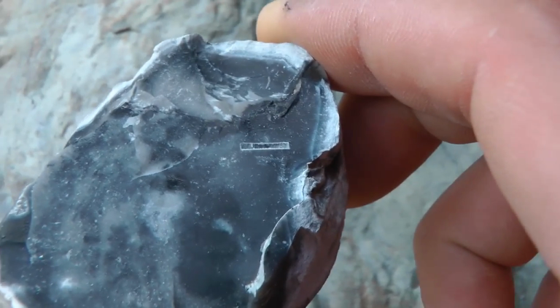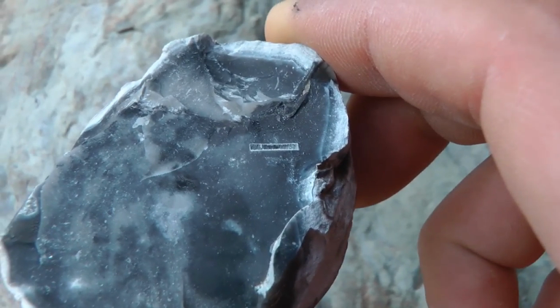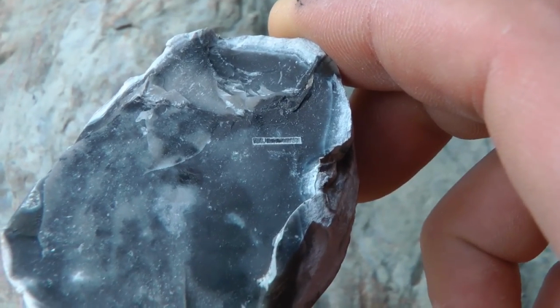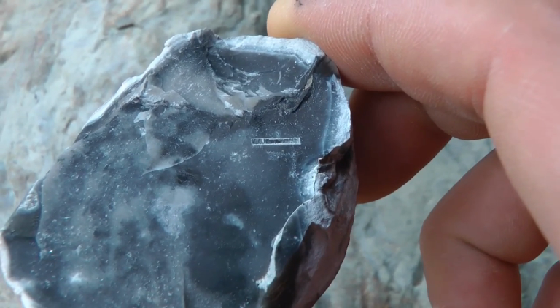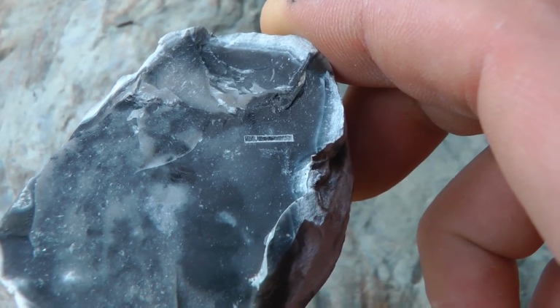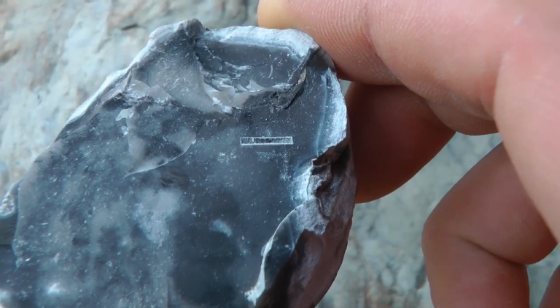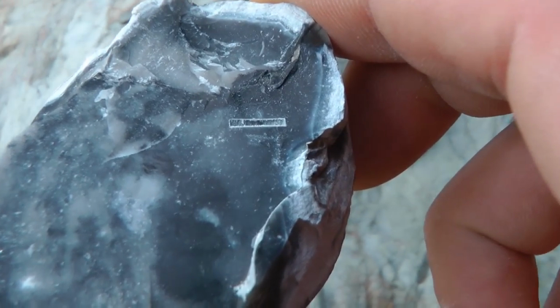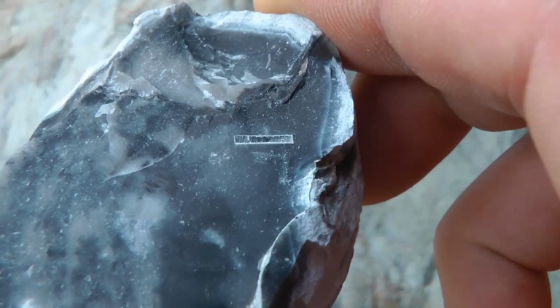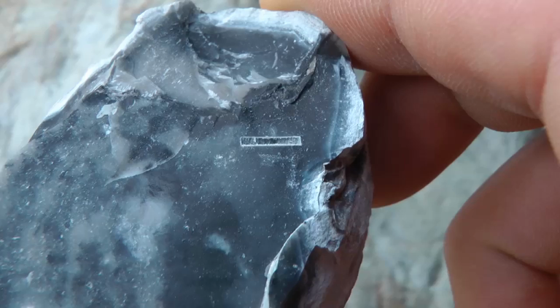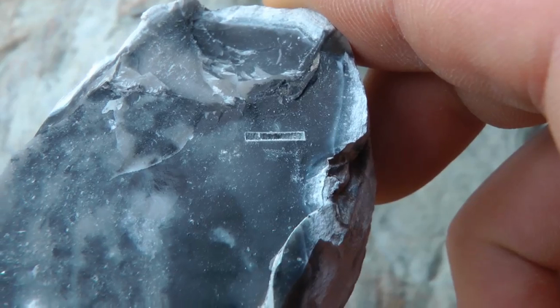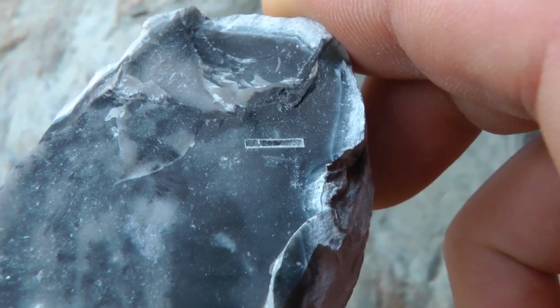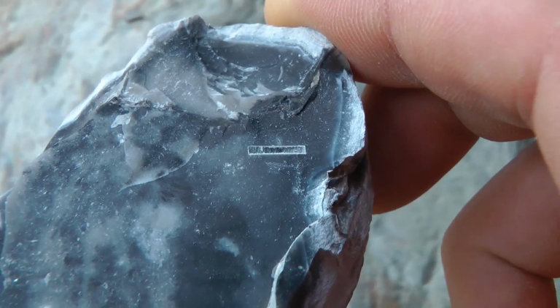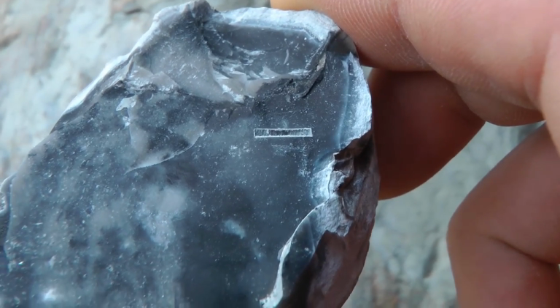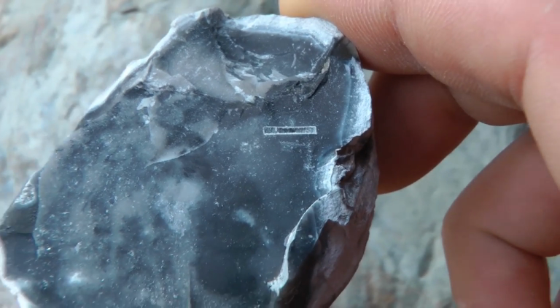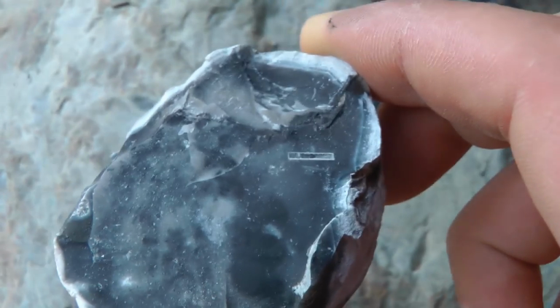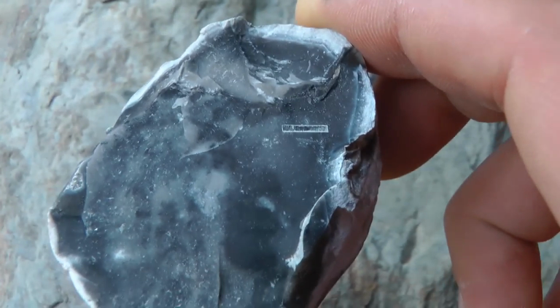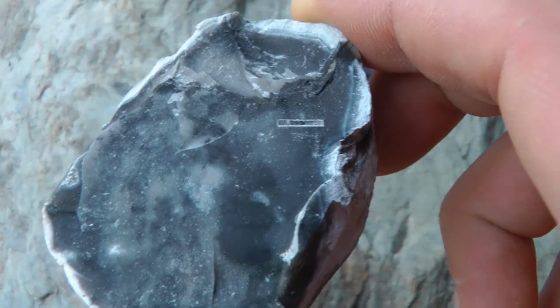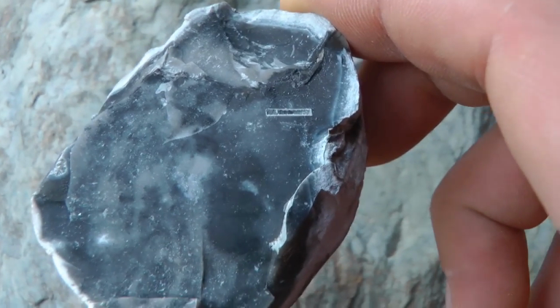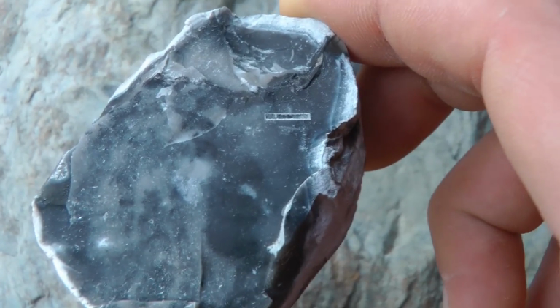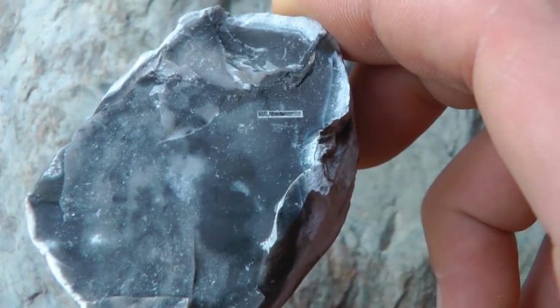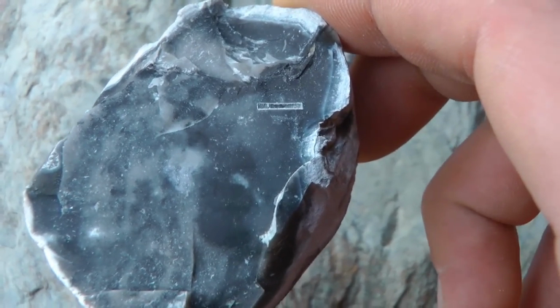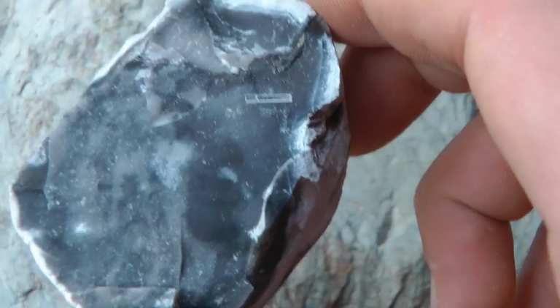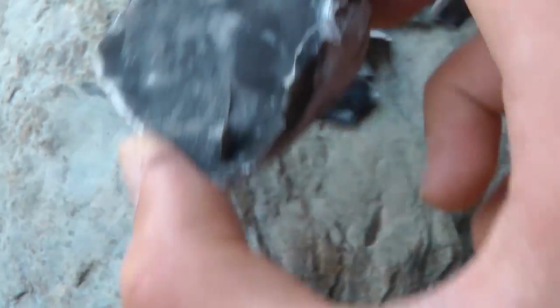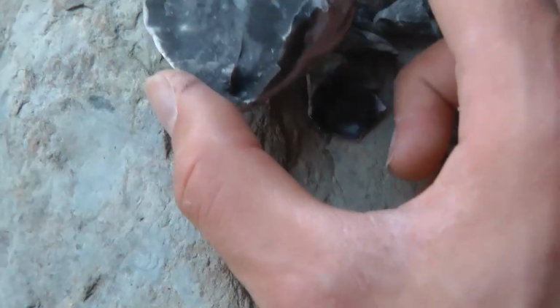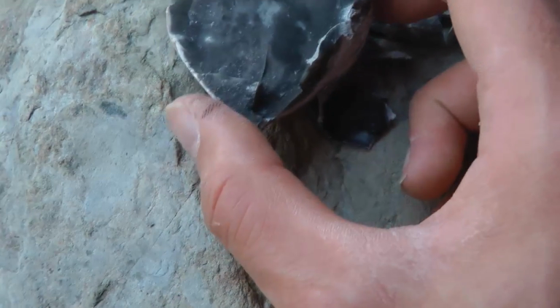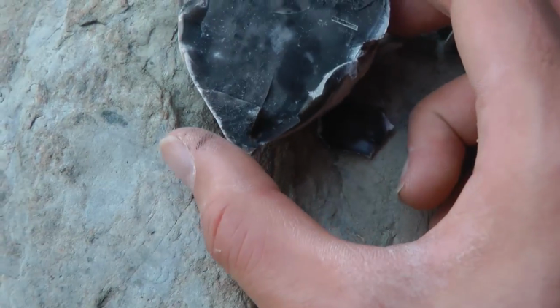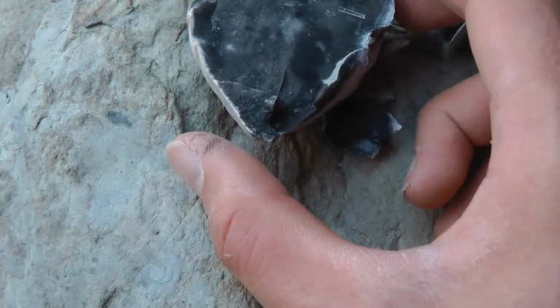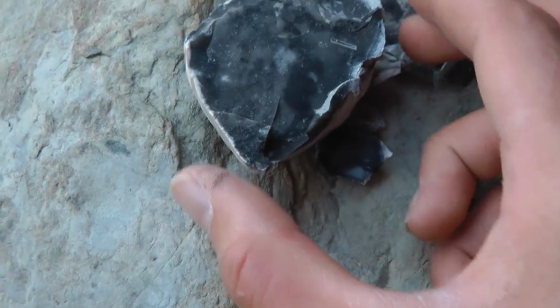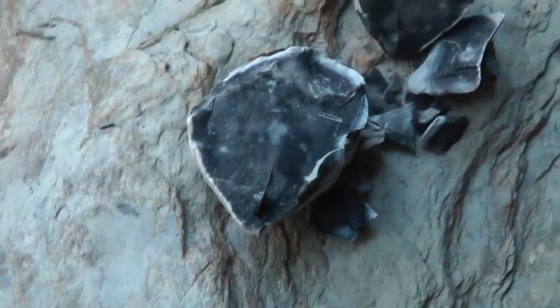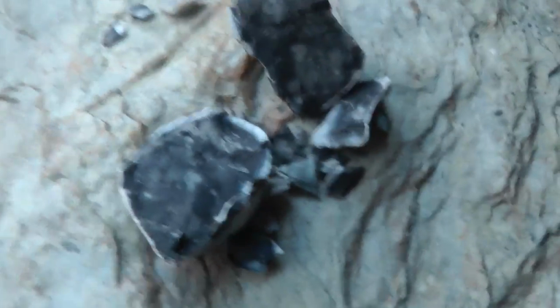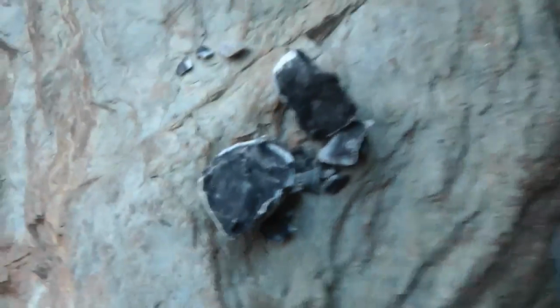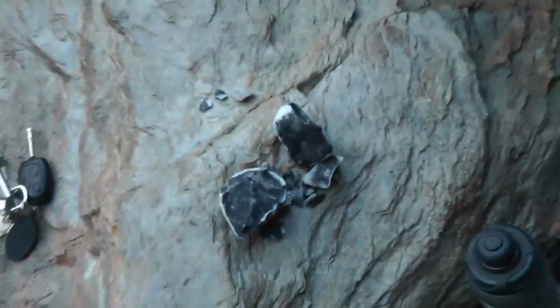Look how exact that is. I don't think I can get any closer. But proper spooky, isn't it? That would occur naturally, that shape. Anyway, I'm going to go back. In fact, we'll go back now and keep the camera rolling.